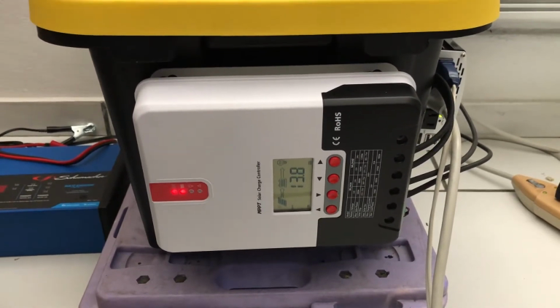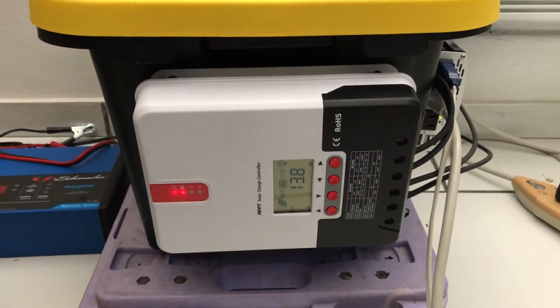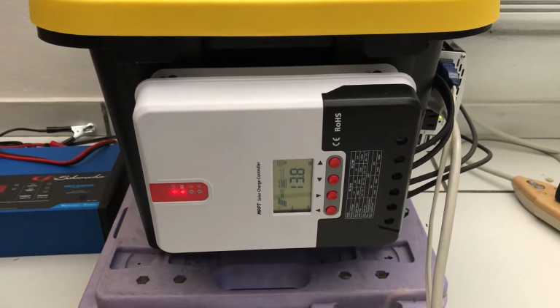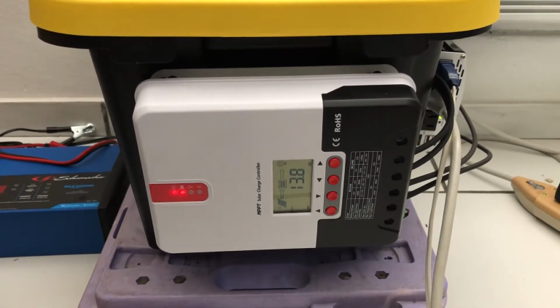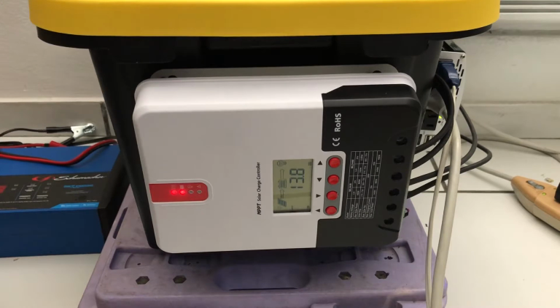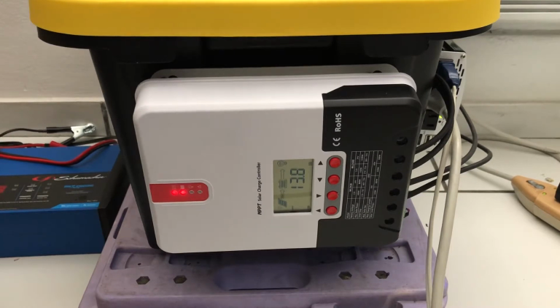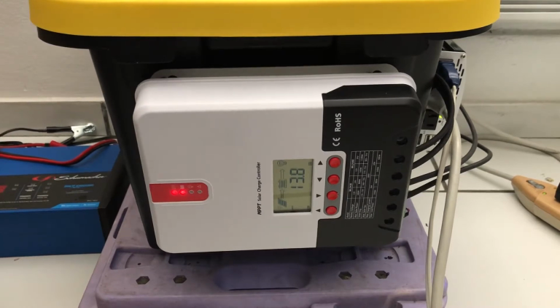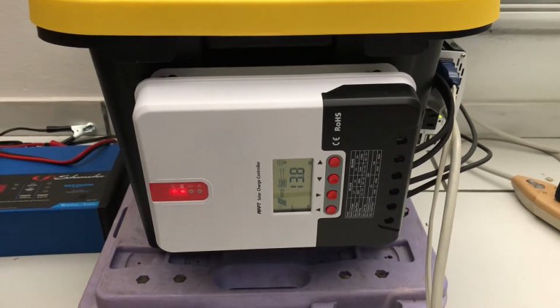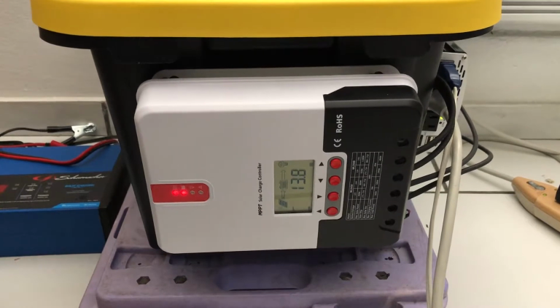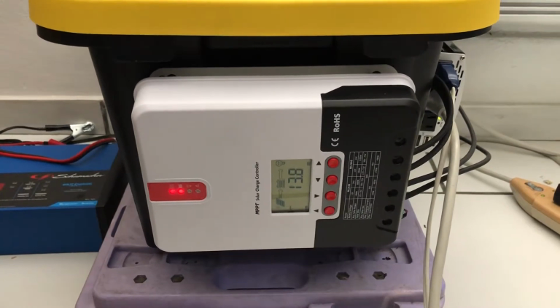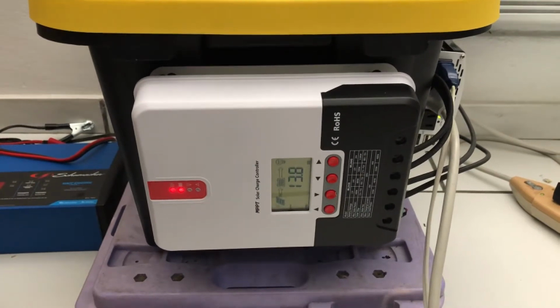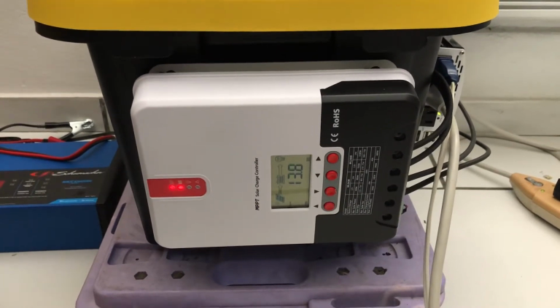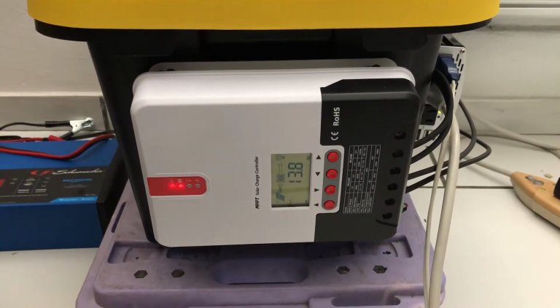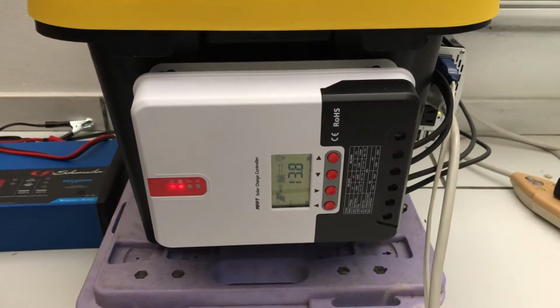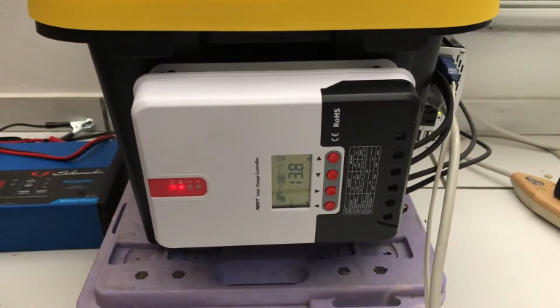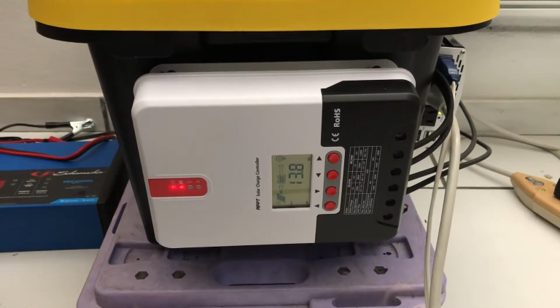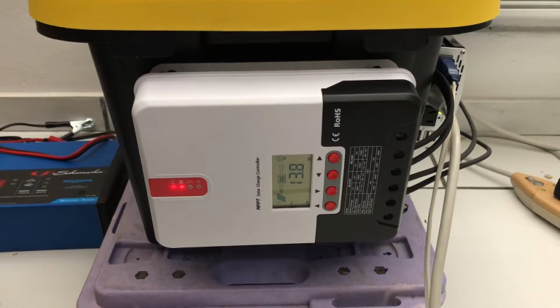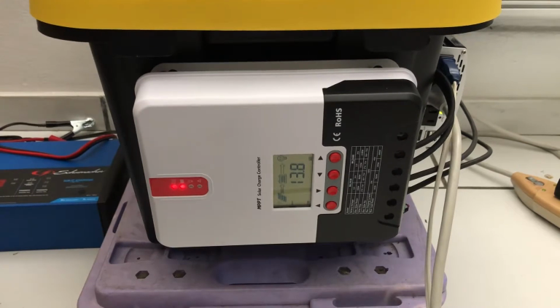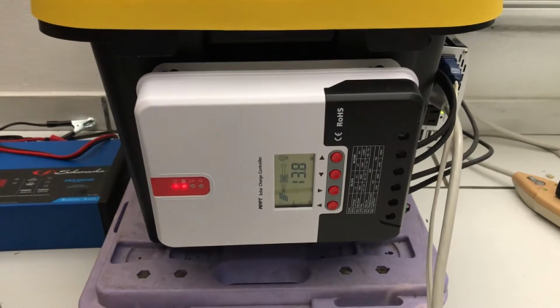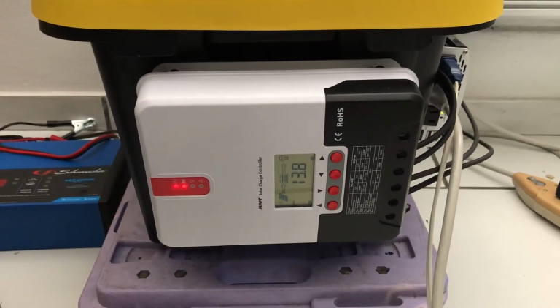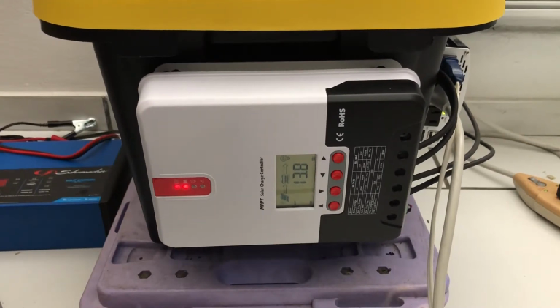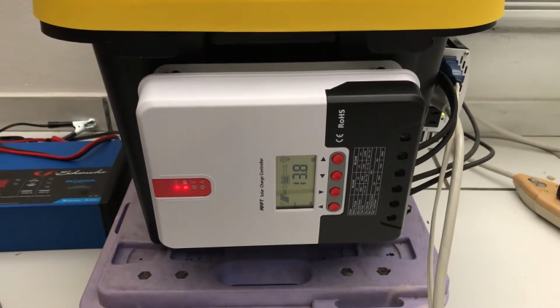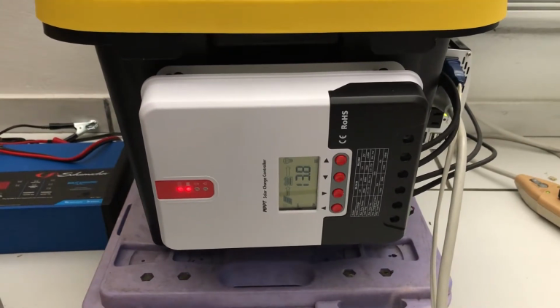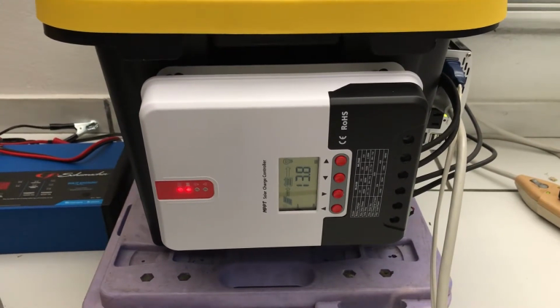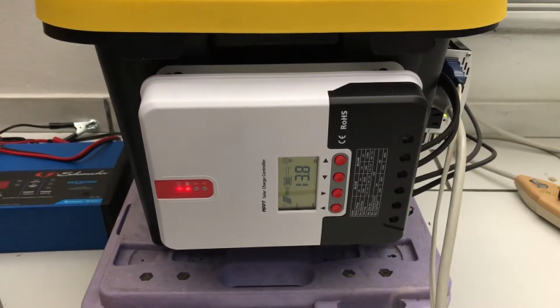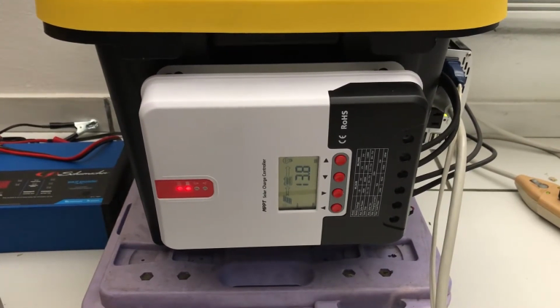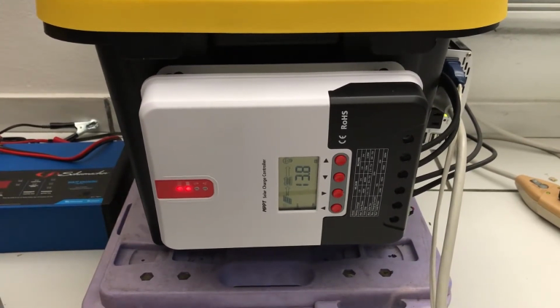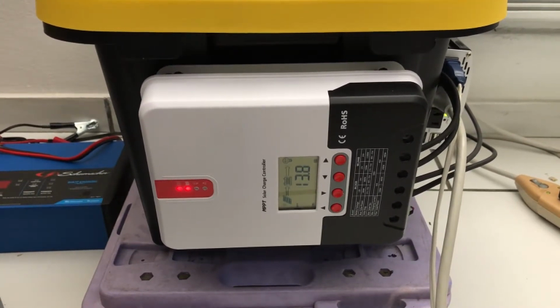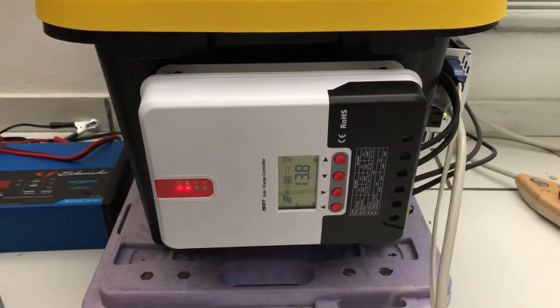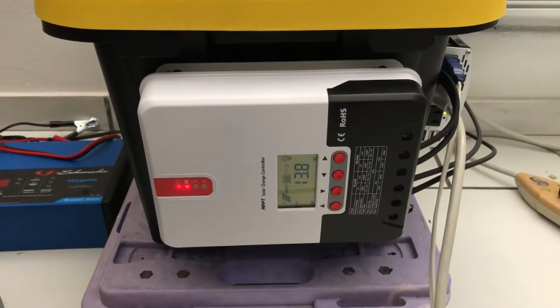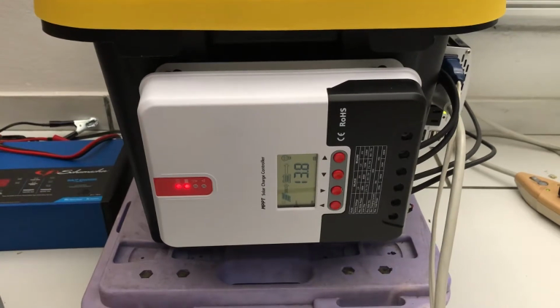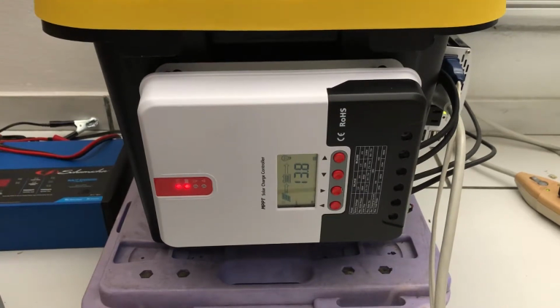I tried it out running two fans. I'm not sure if it's going to last all night — I don't want to drain the batteries more than 50%.